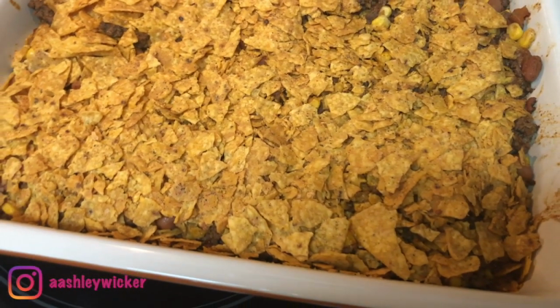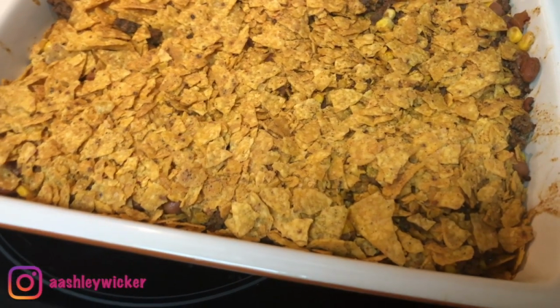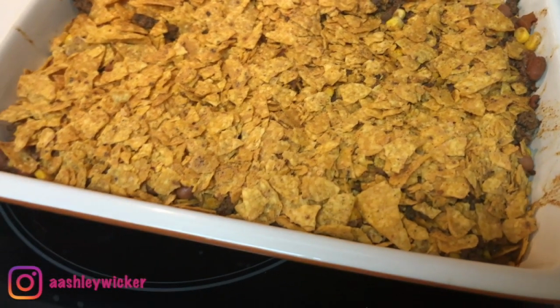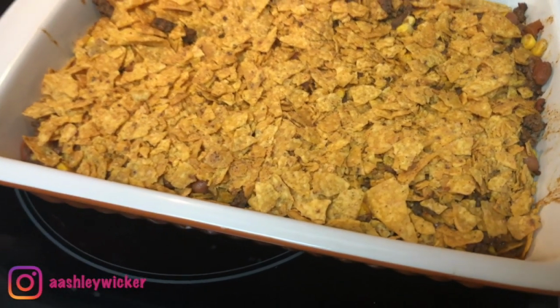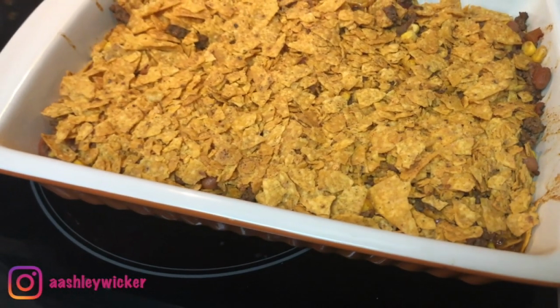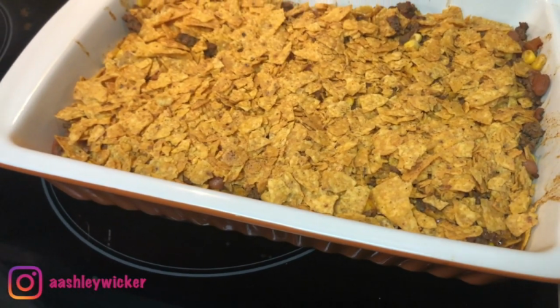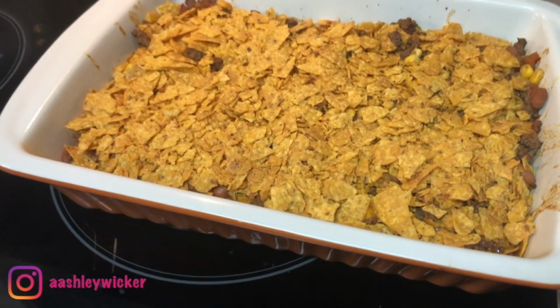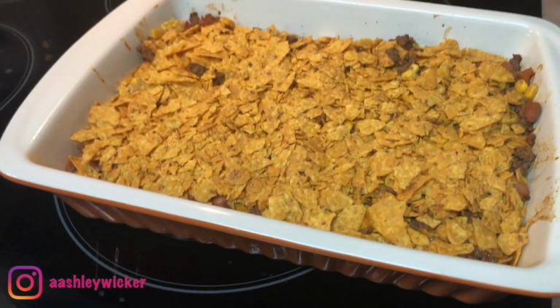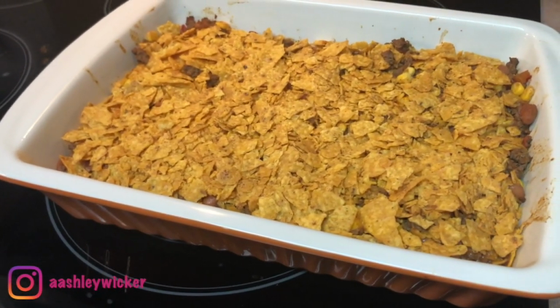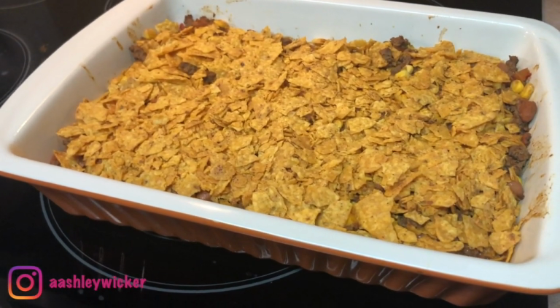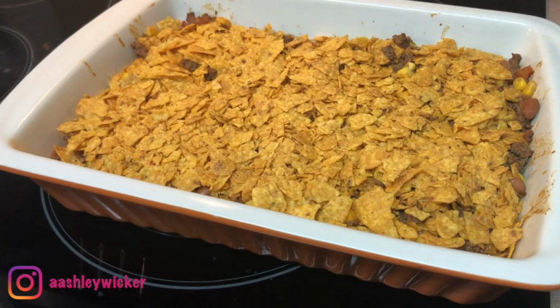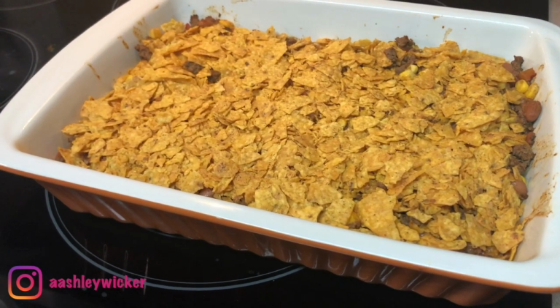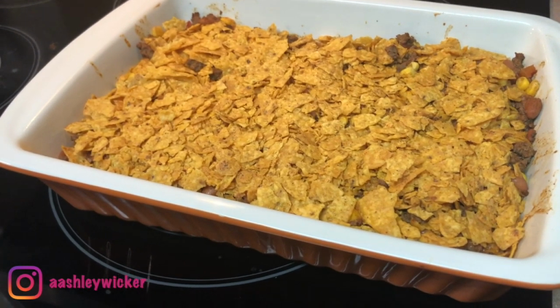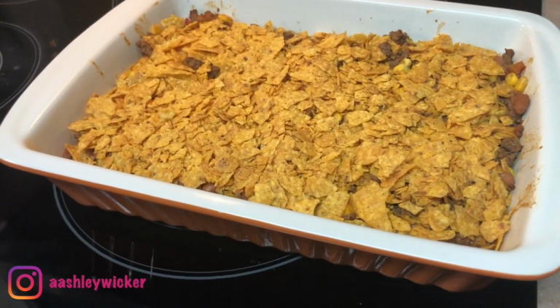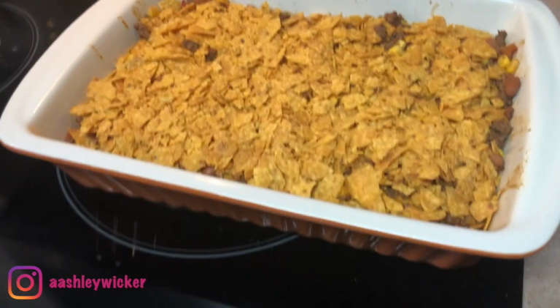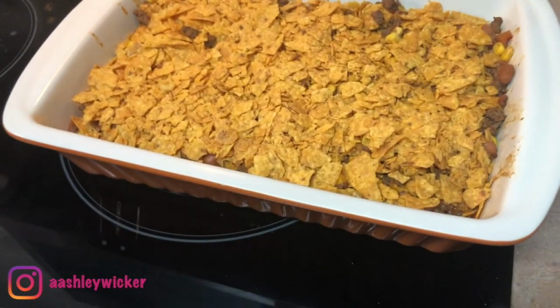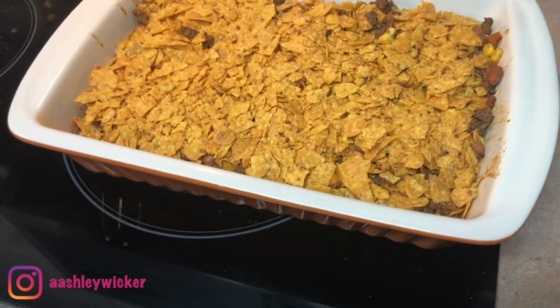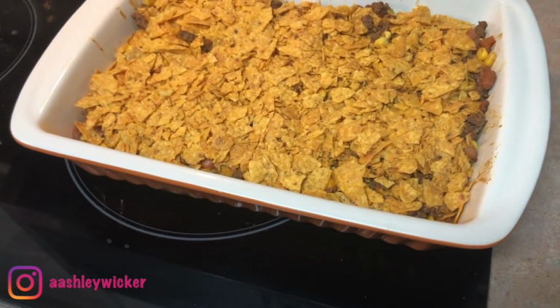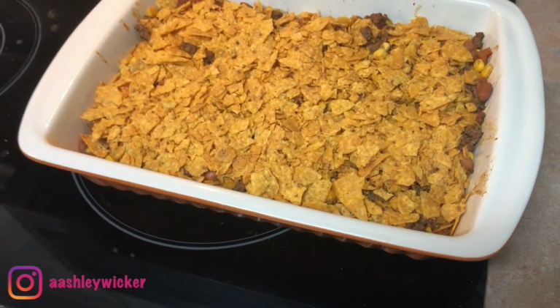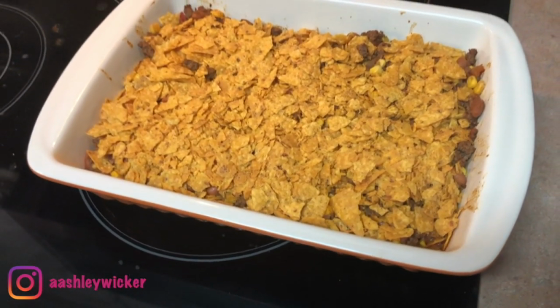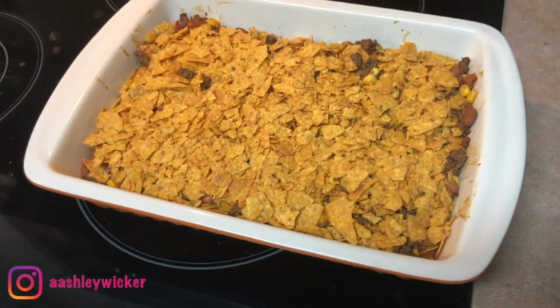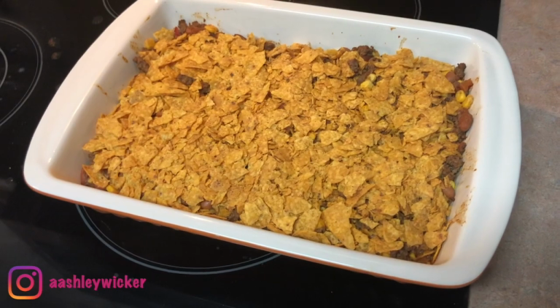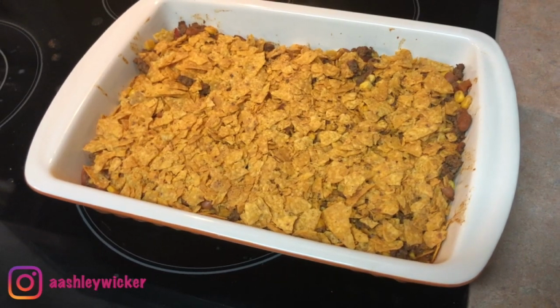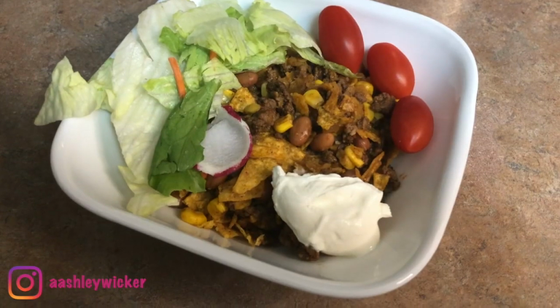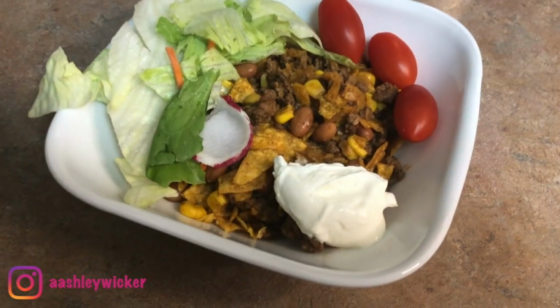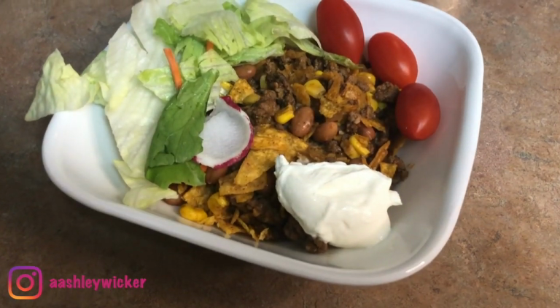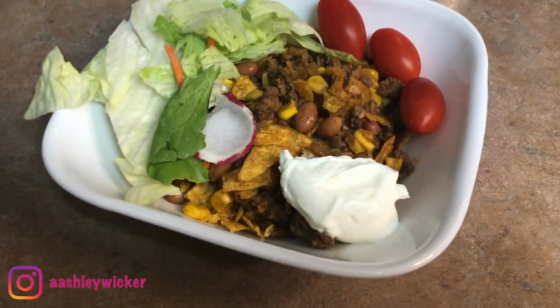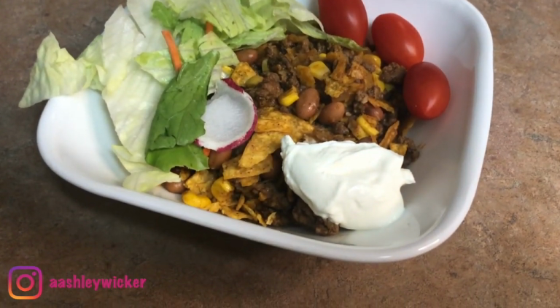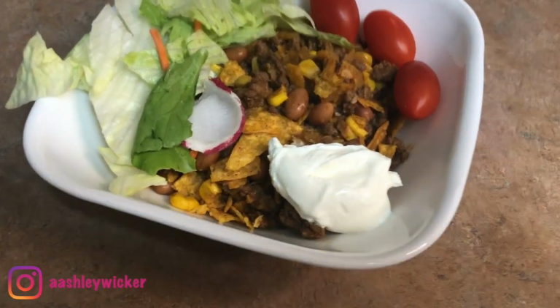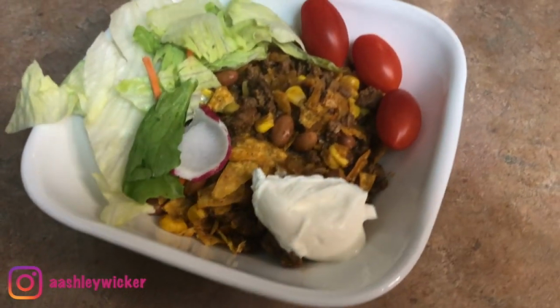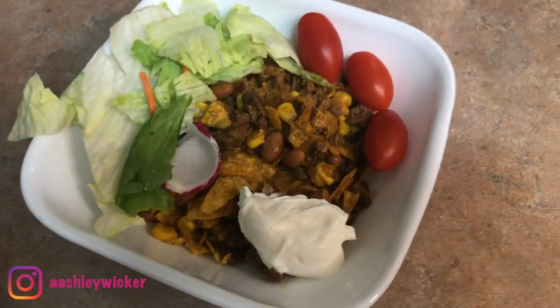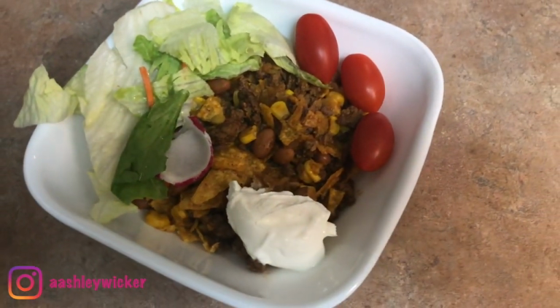I hope this video gave you so much inspiration for dinners to cook for your family. If you try any of these, please let me know — I would love to know how you liked them. Thank you guys so much for watching and I hope to see you in my next video. Bye!